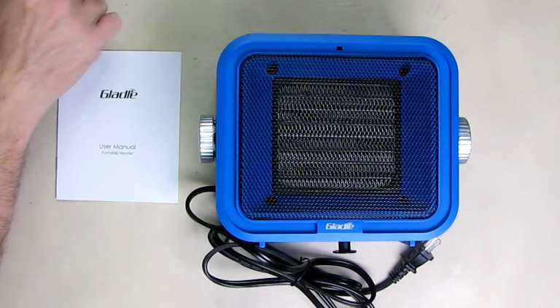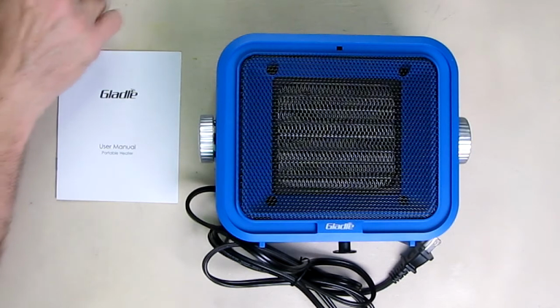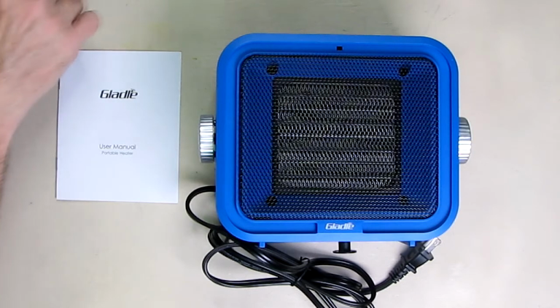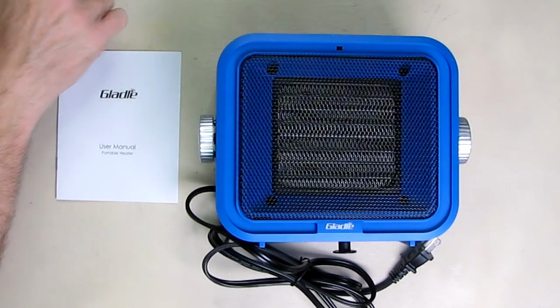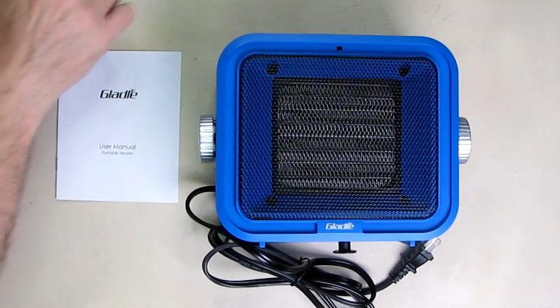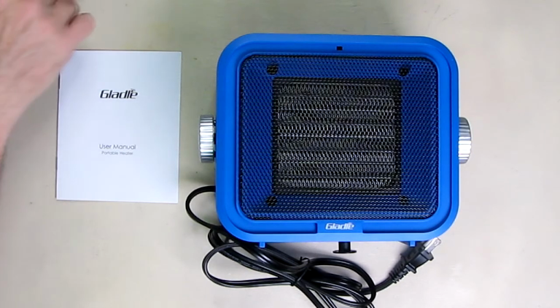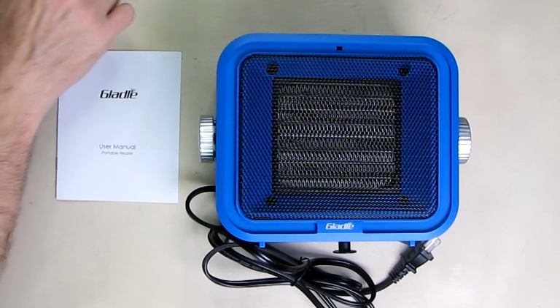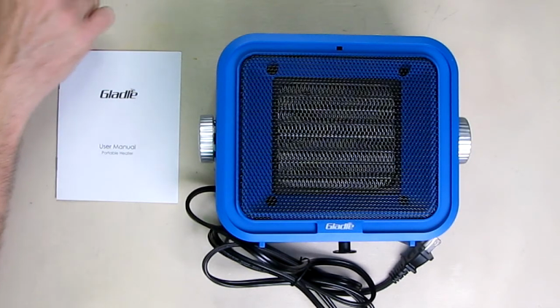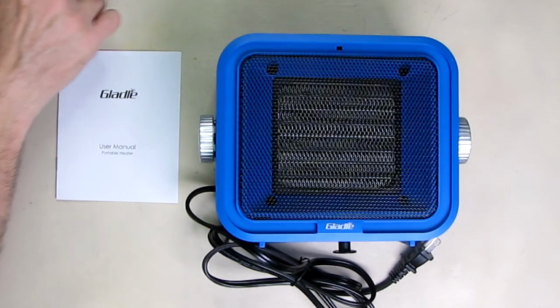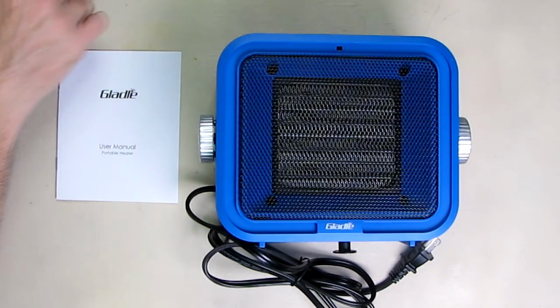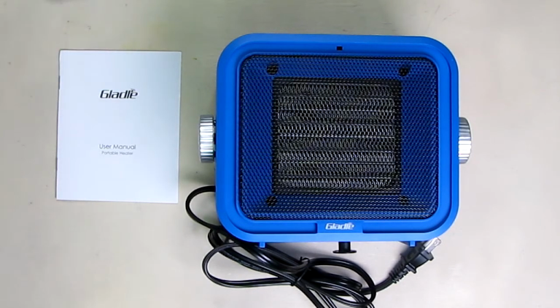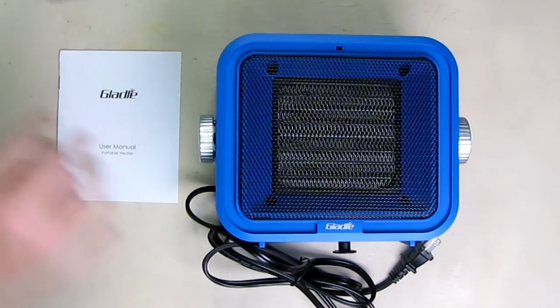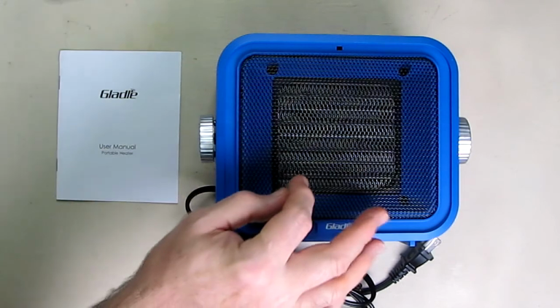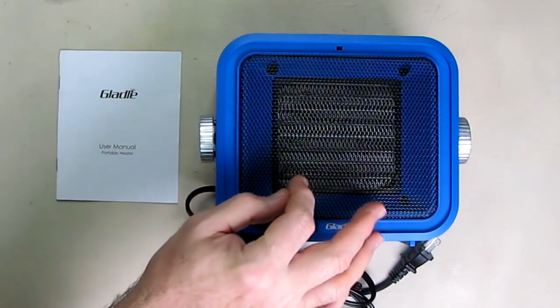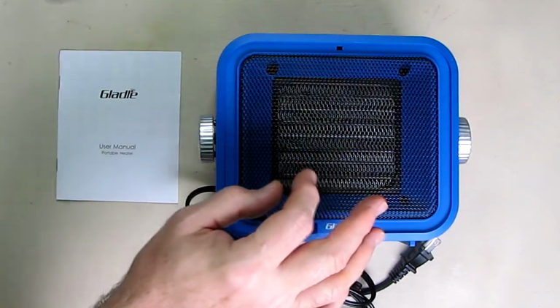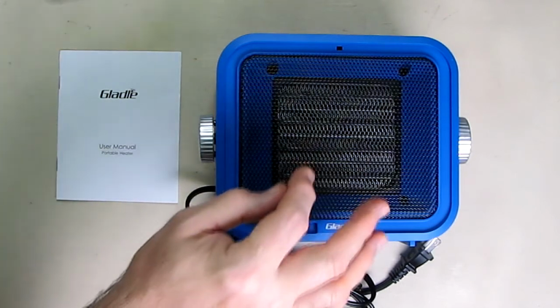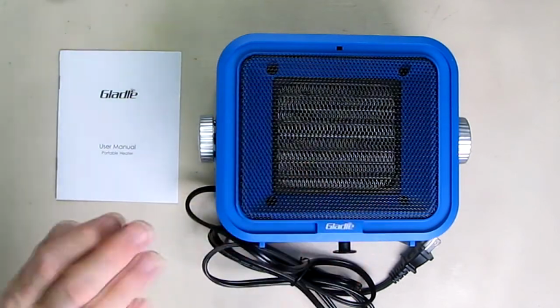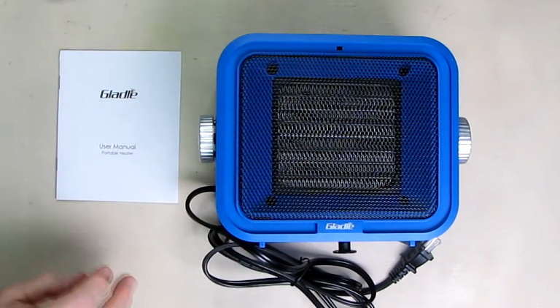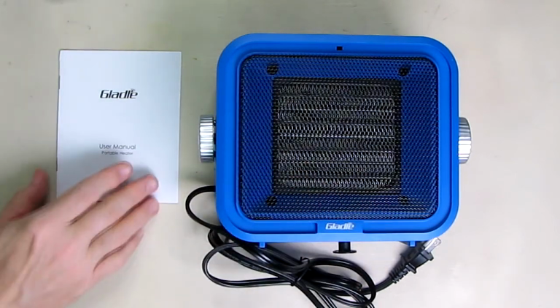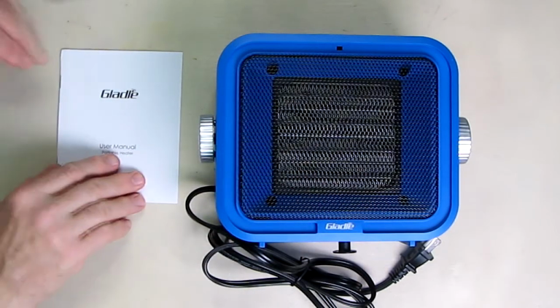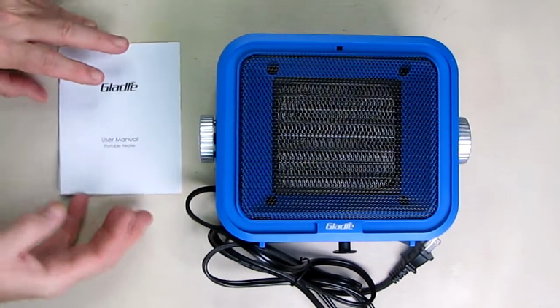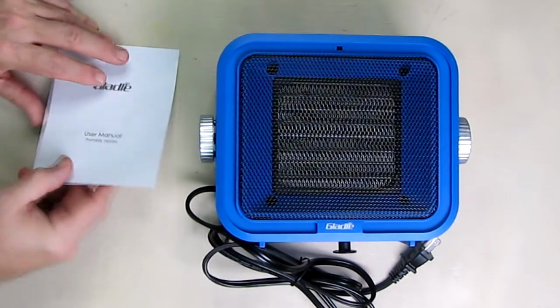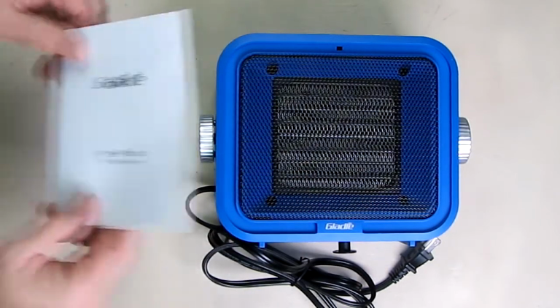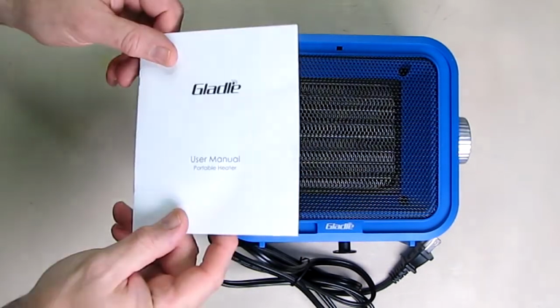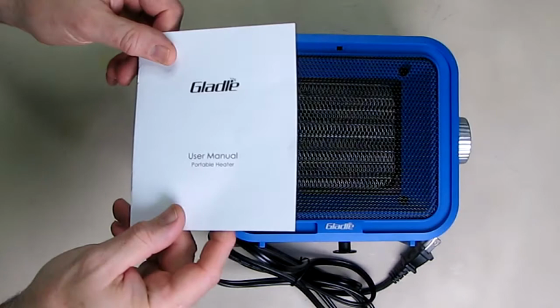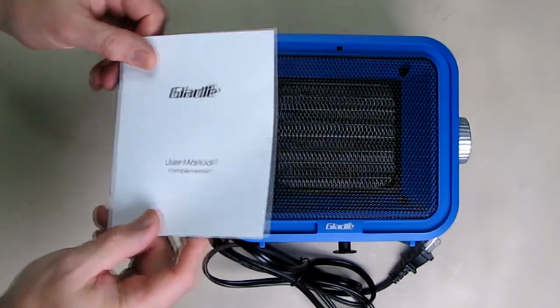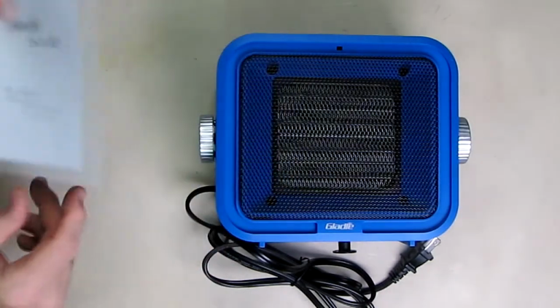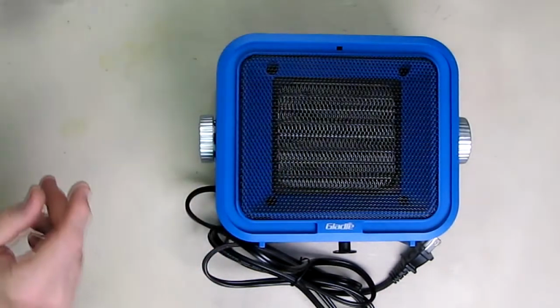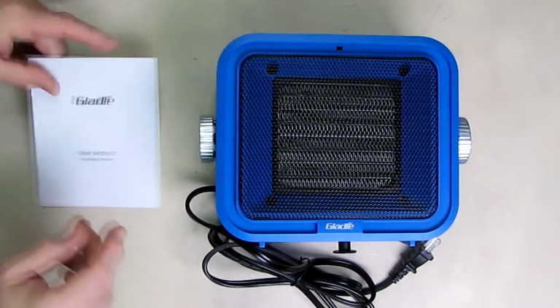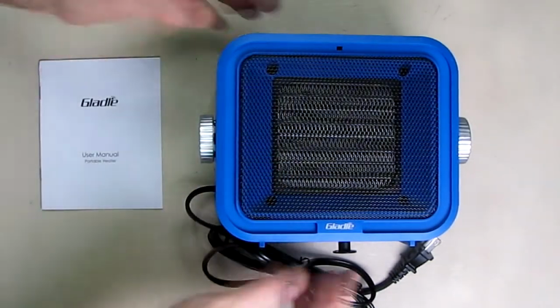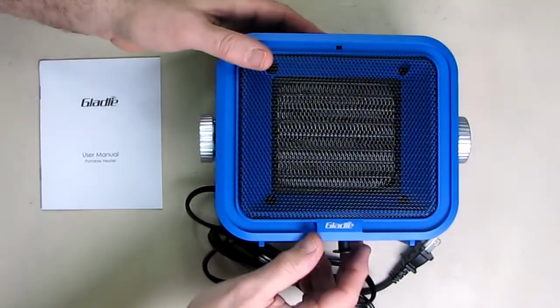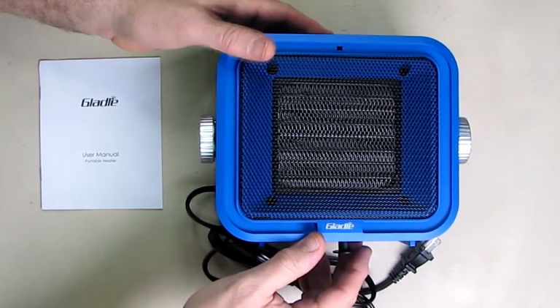It has fast heating, a safe ETL rating, and the ceramic safe heating device. It comes with a simple user manual that tells you how to use the device.